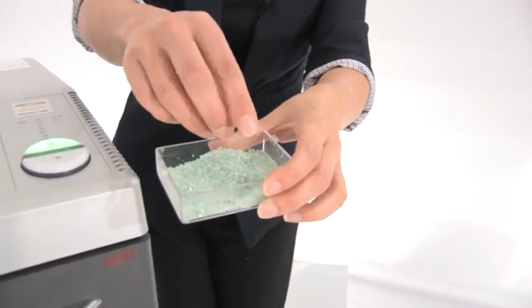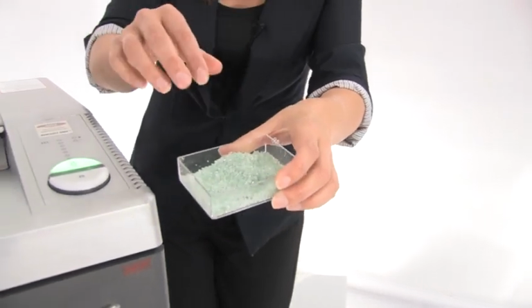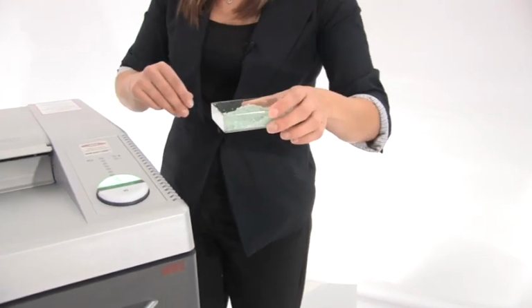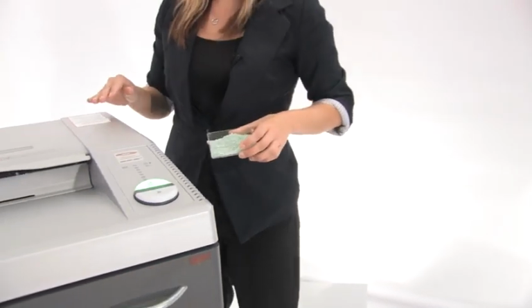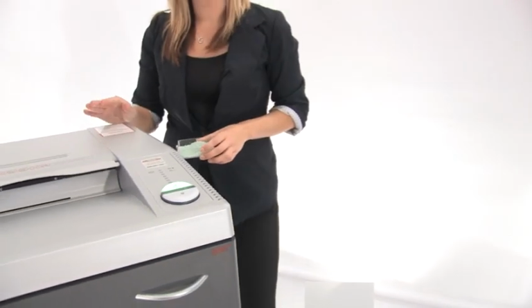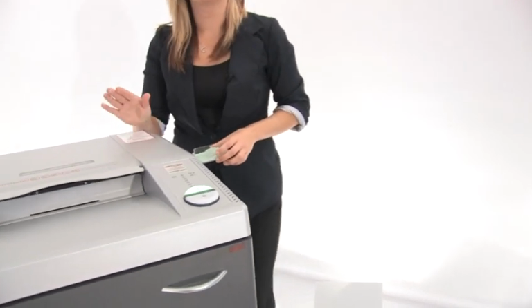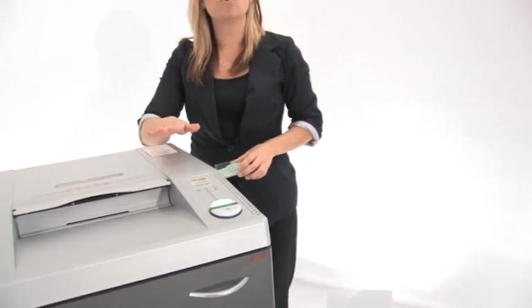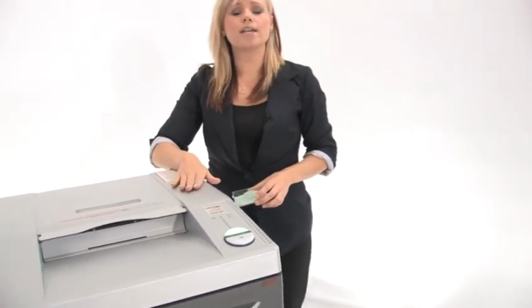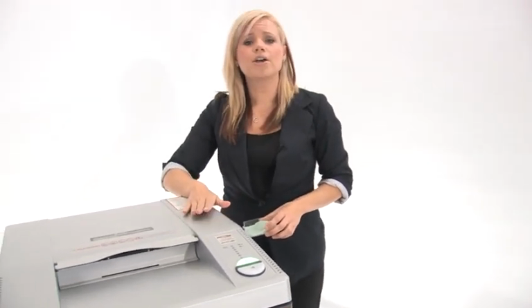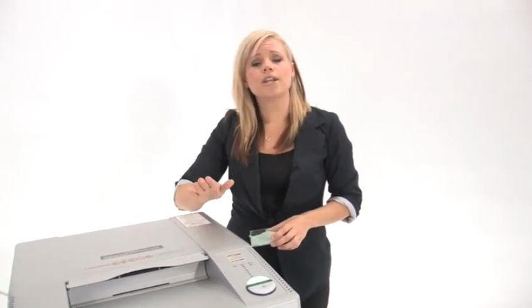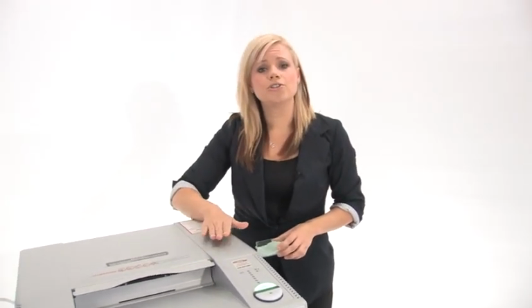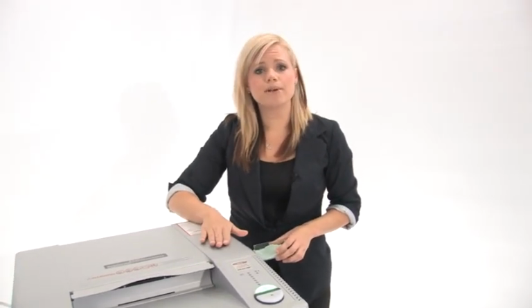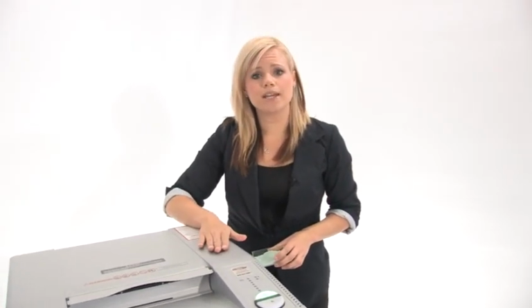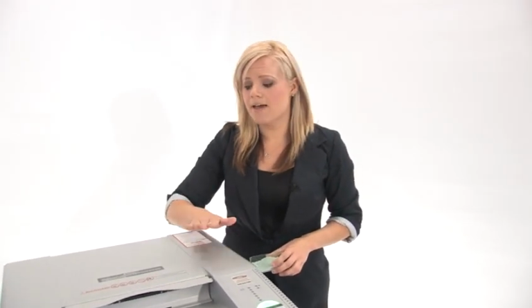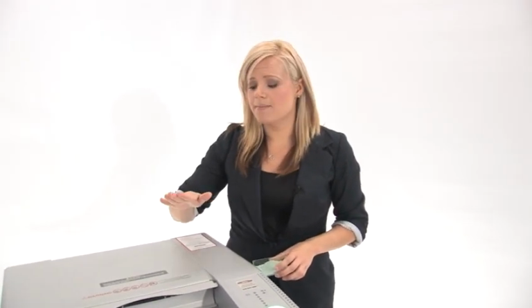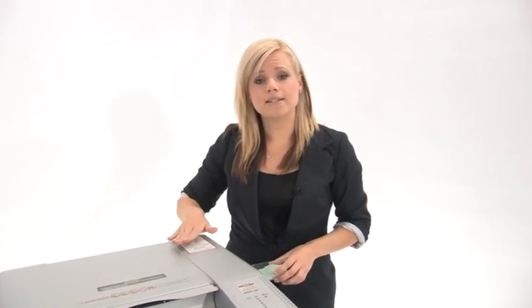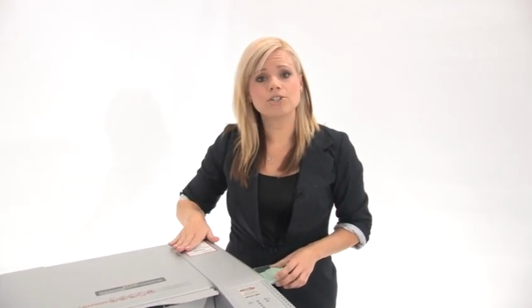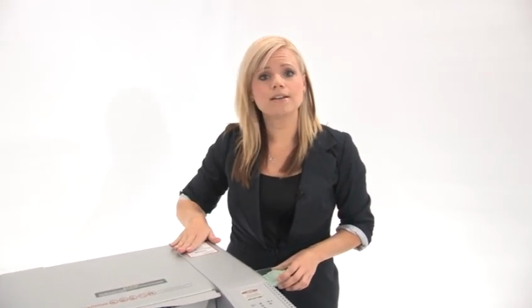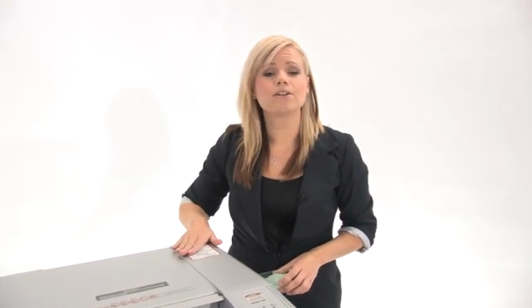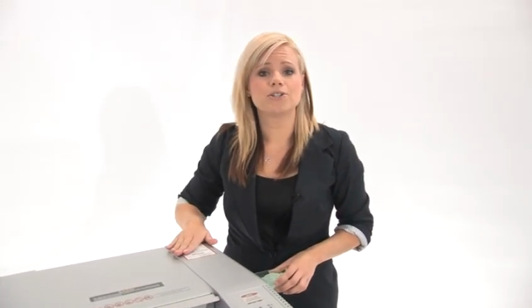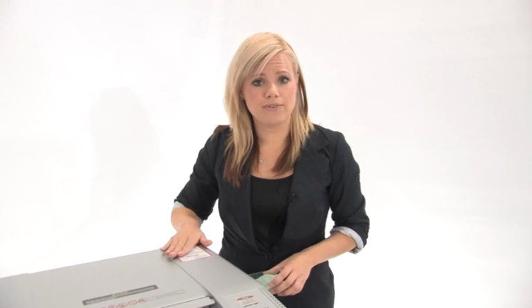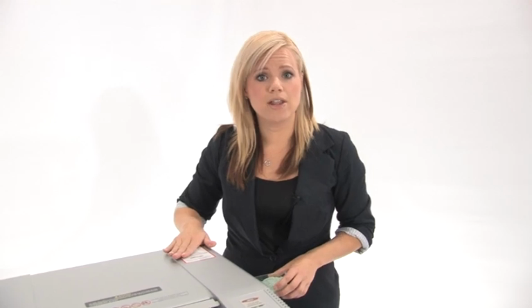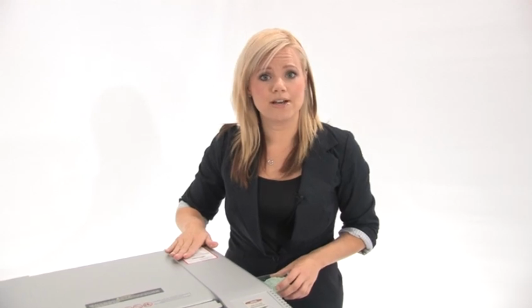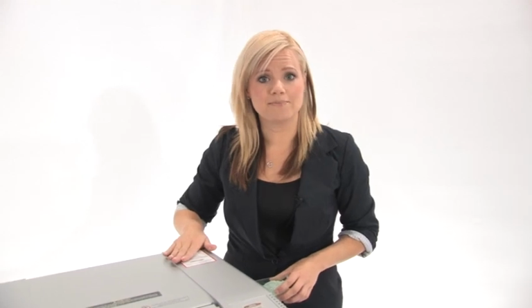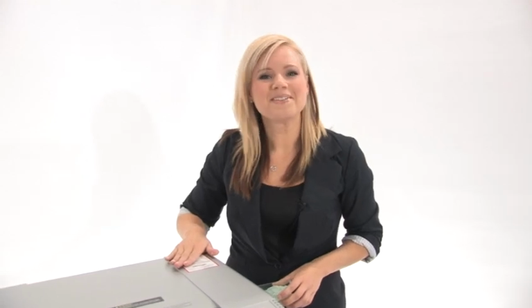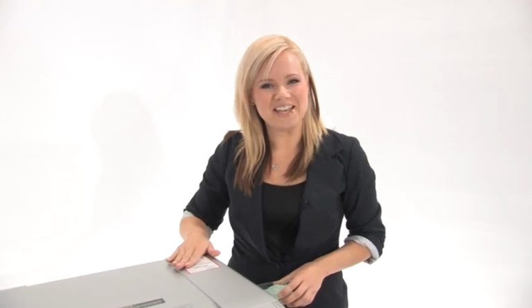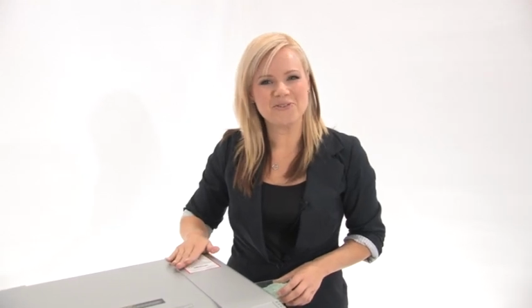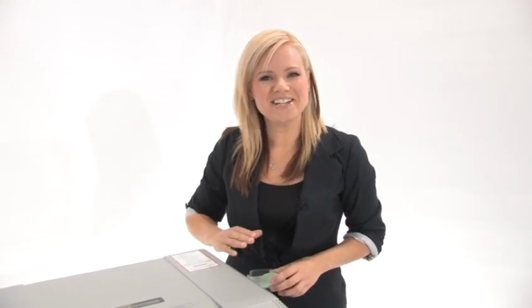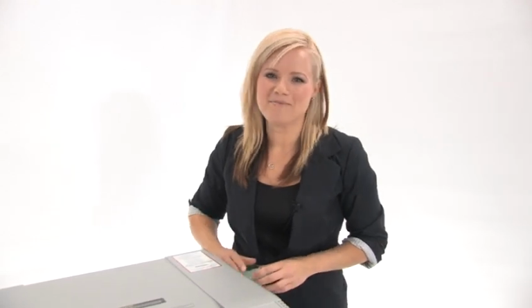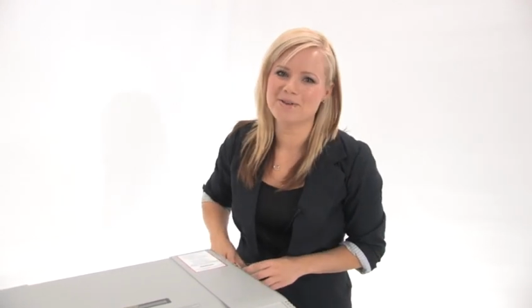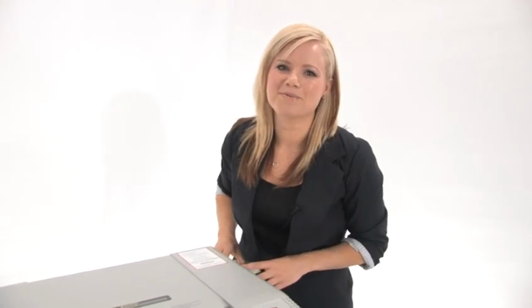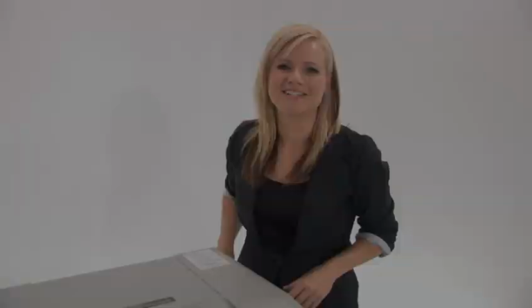With SEM you are getting quality and durability, and that means this machine is going to last you a very long time. Thanks for watching, I'm Holly with Mono Machines.